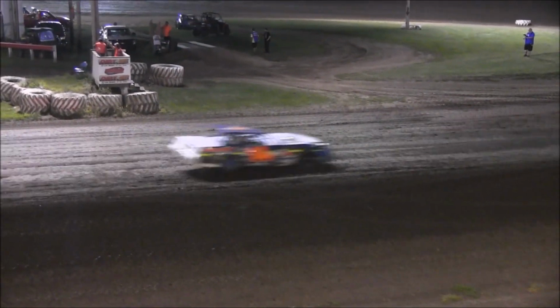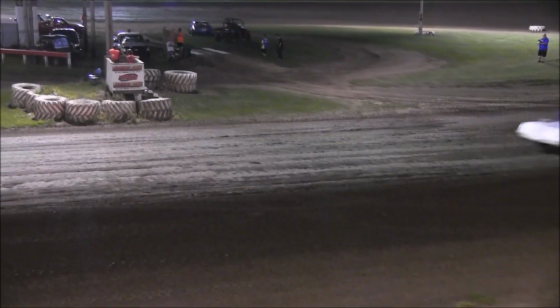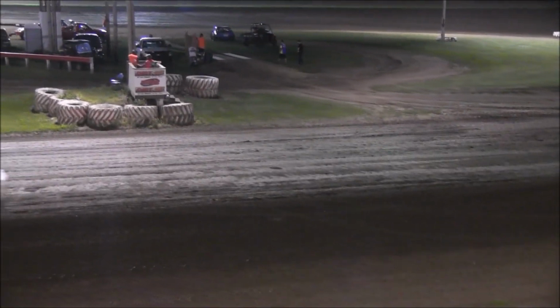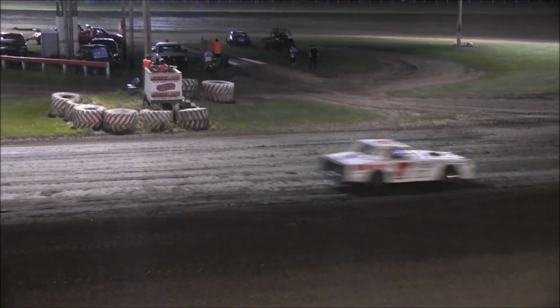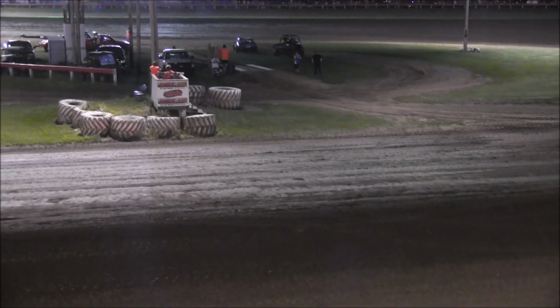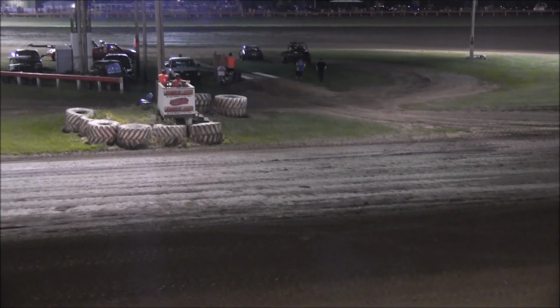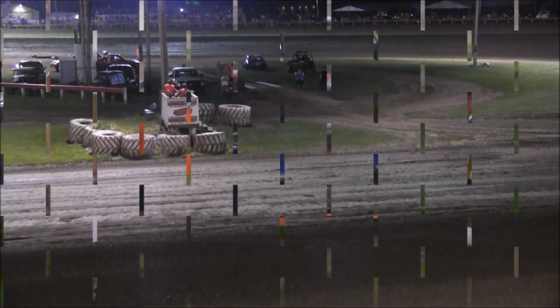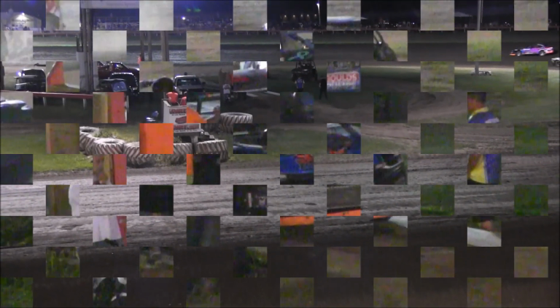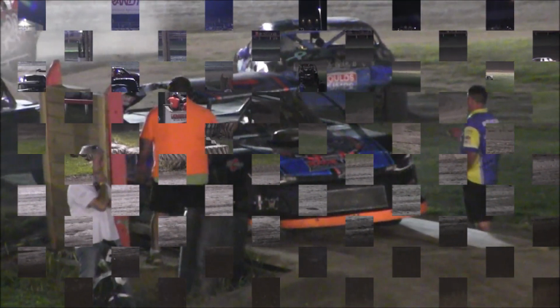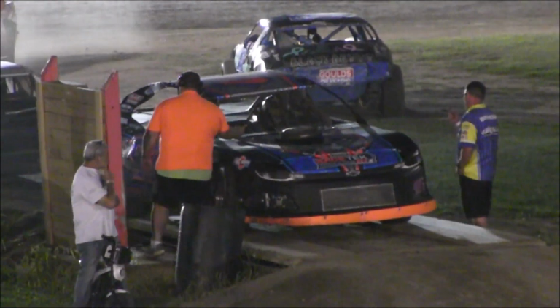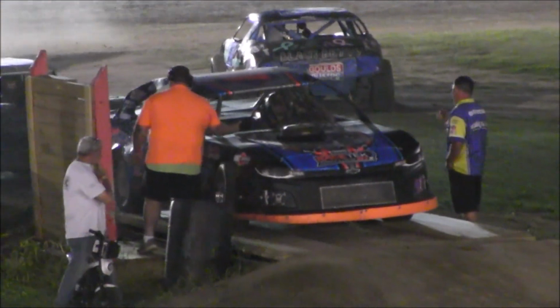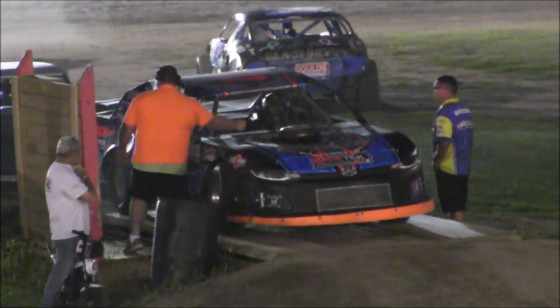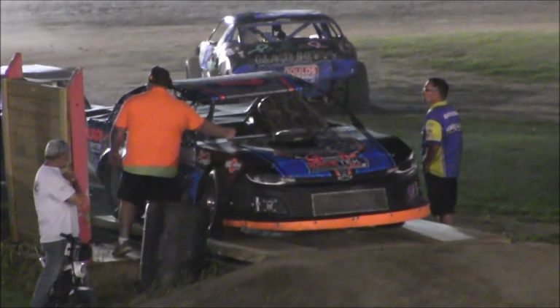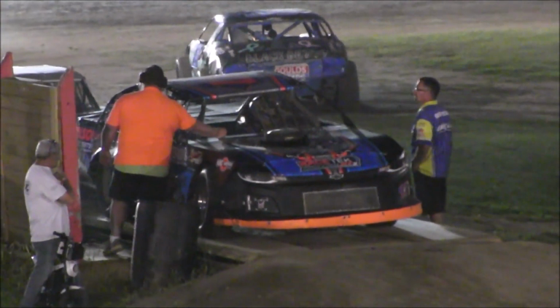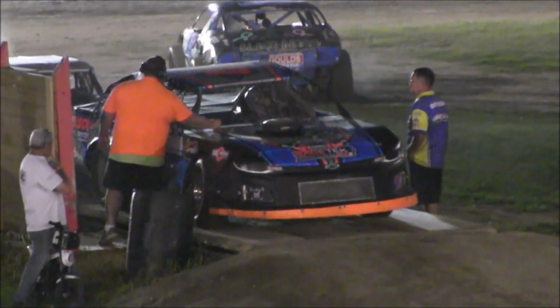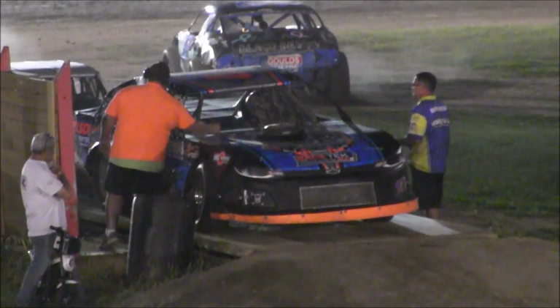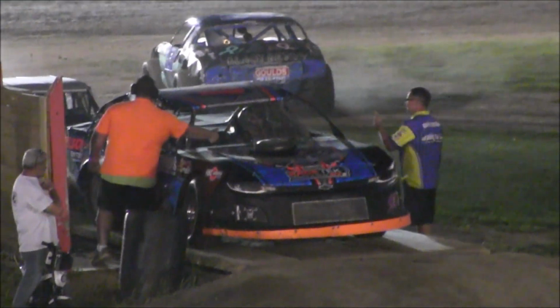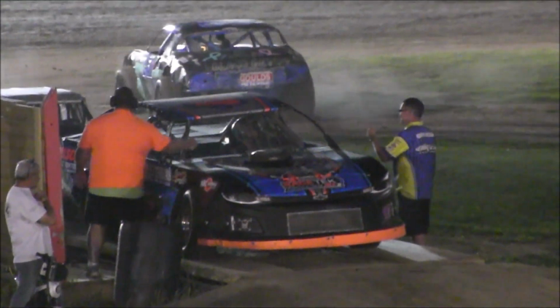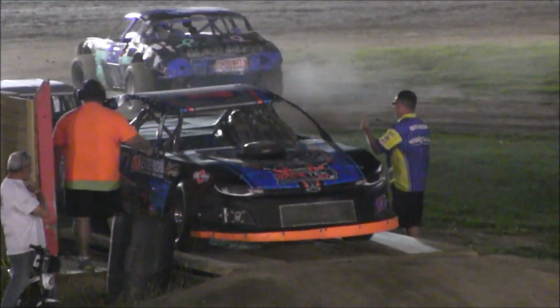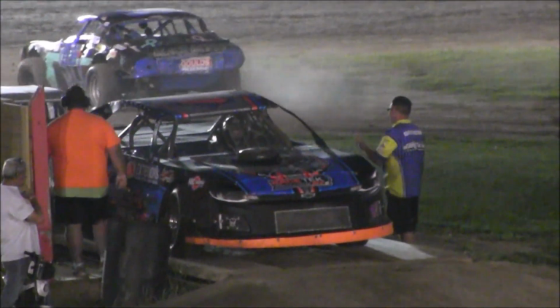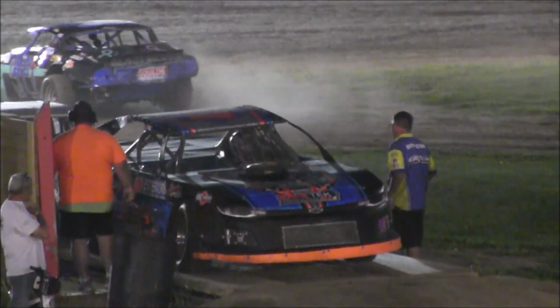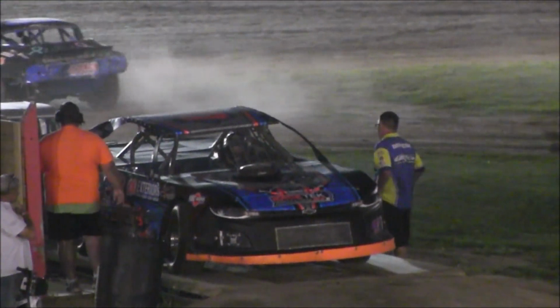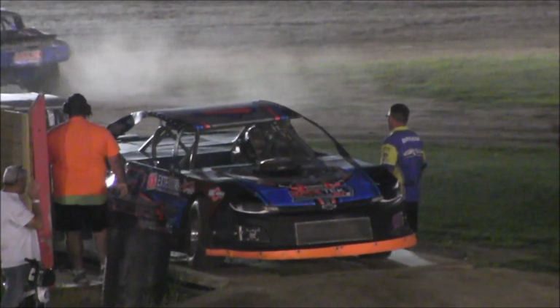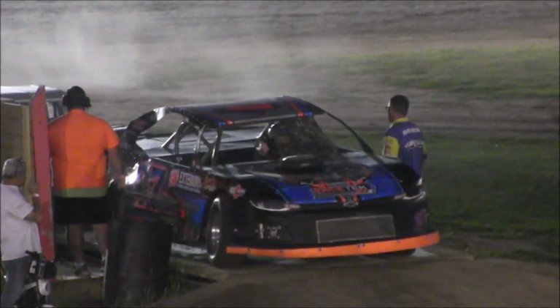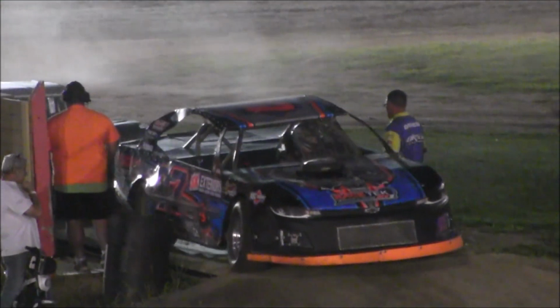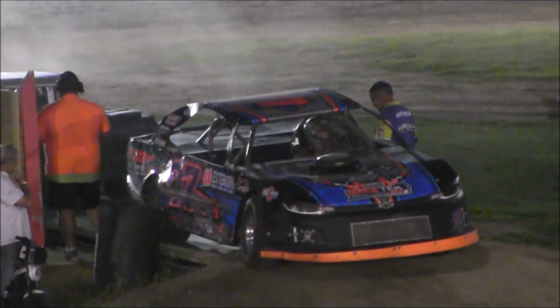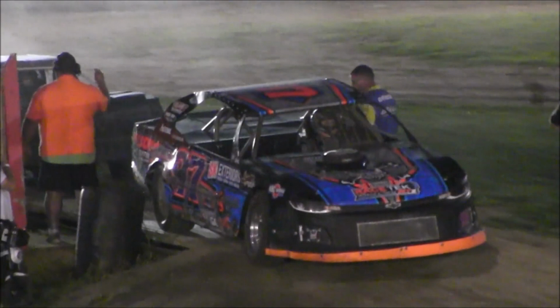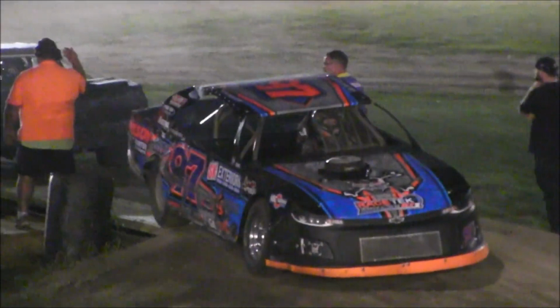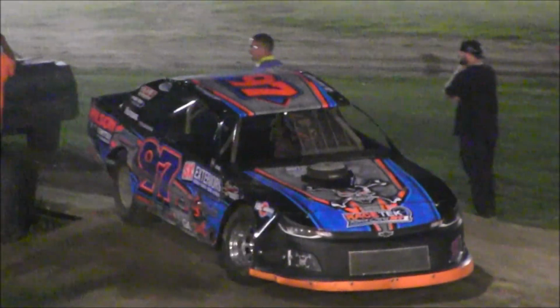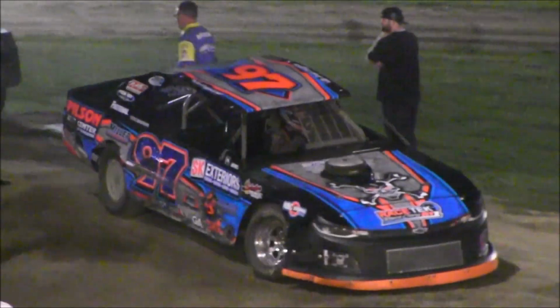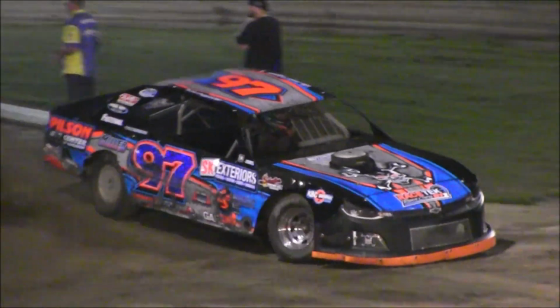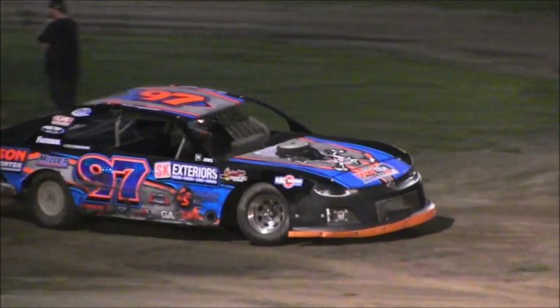Joe Funk will come home second. Terry Reid third, the 23 of Joe Funk. And how about it, race fans? For the second time here in 2020, the 97 of Josh Griffith picks up the heat race win at Farmer City!